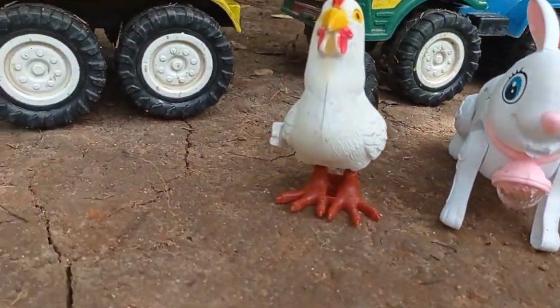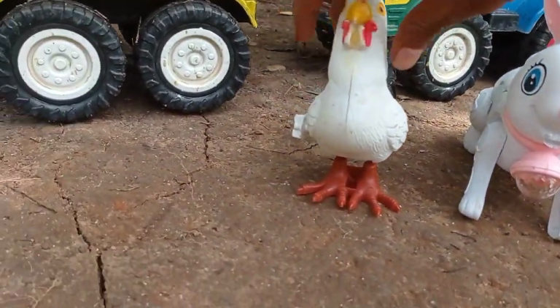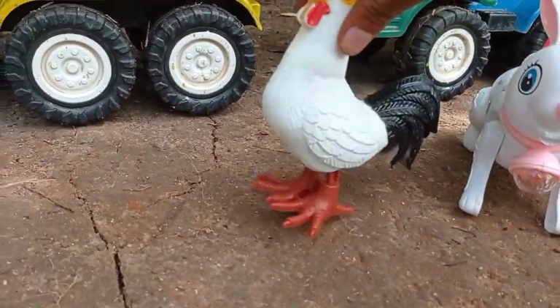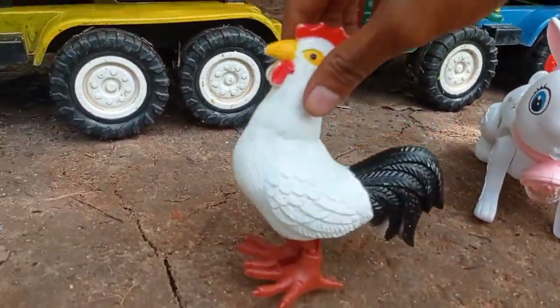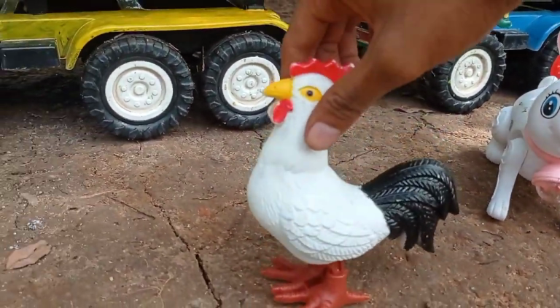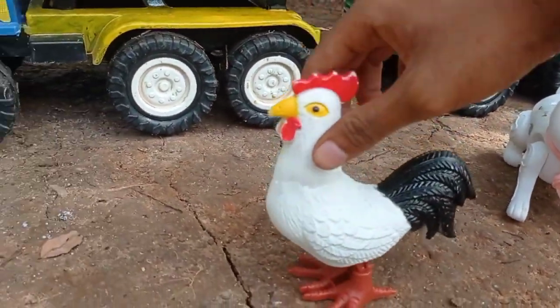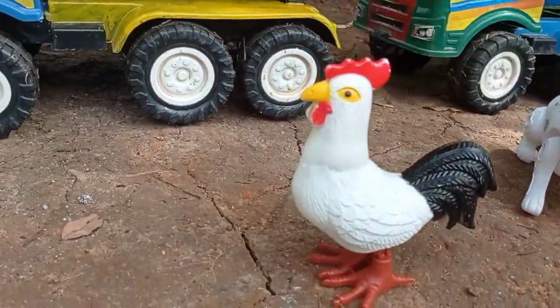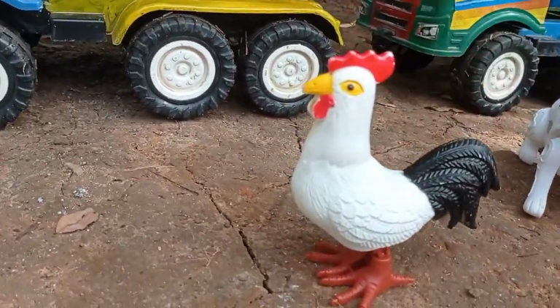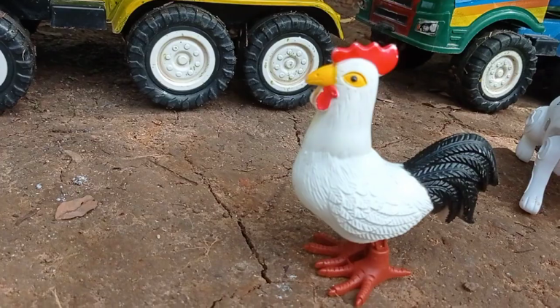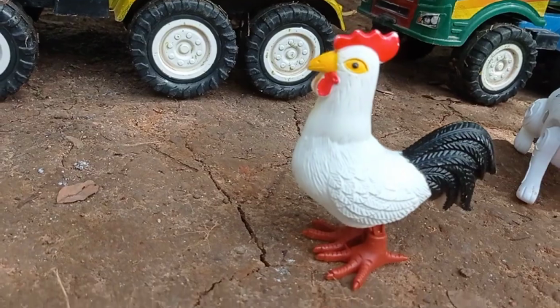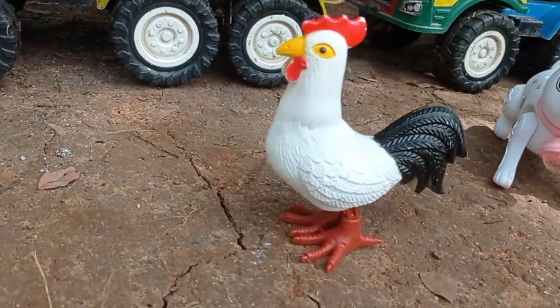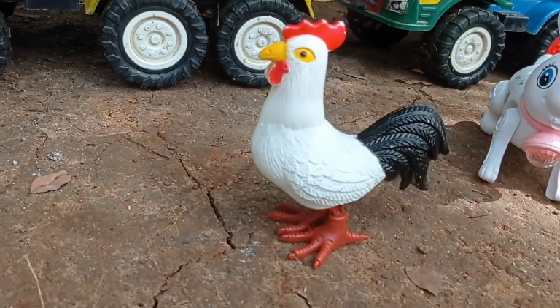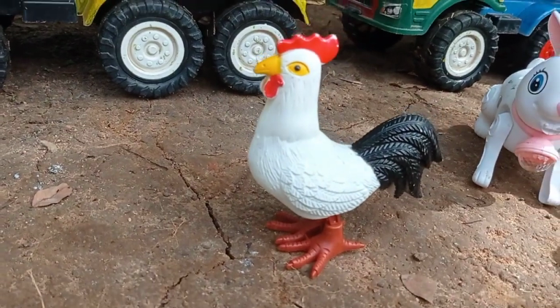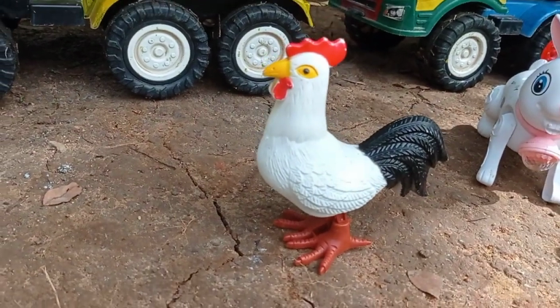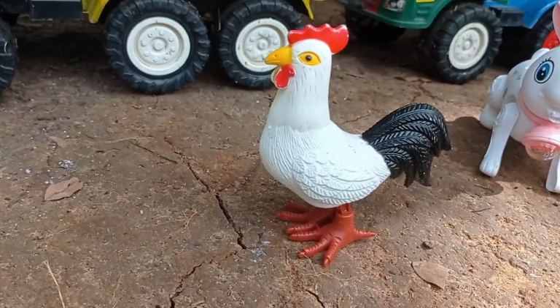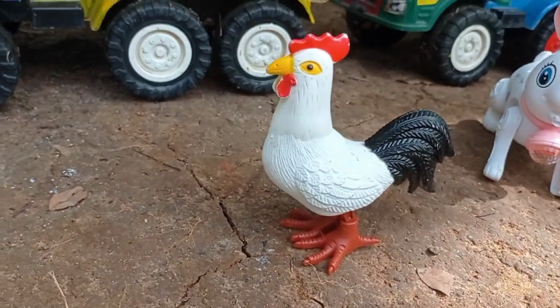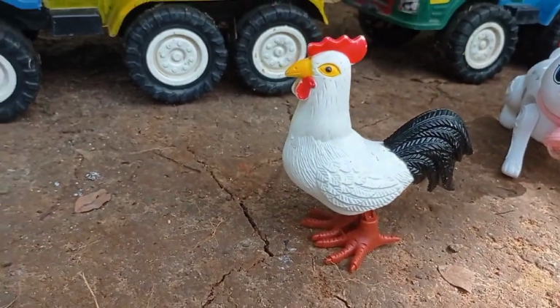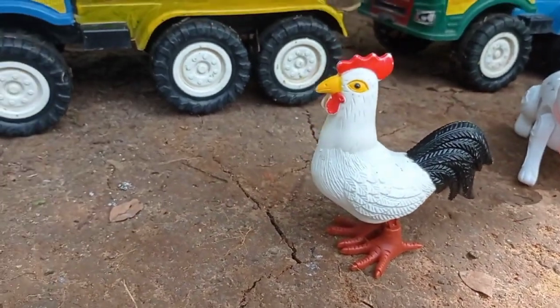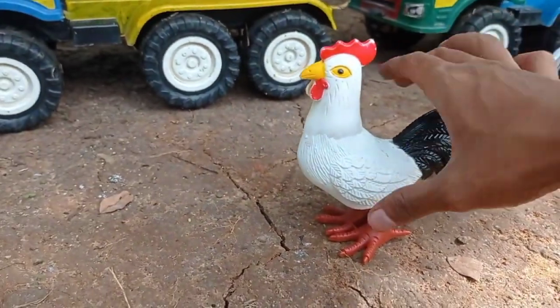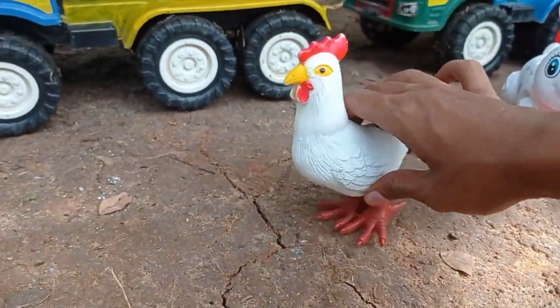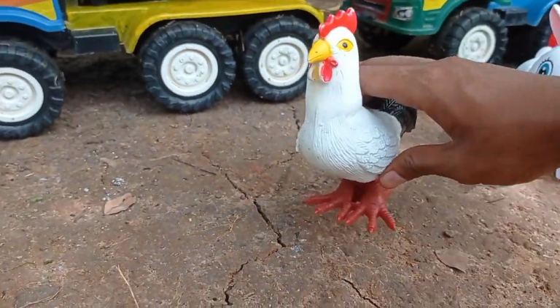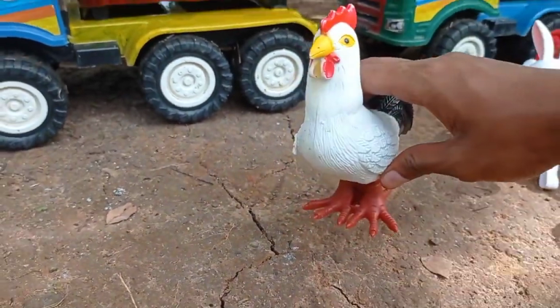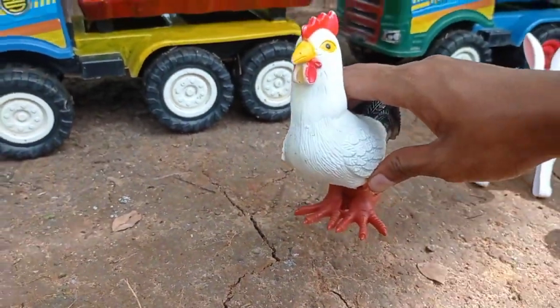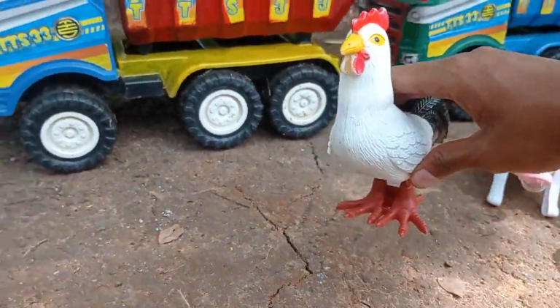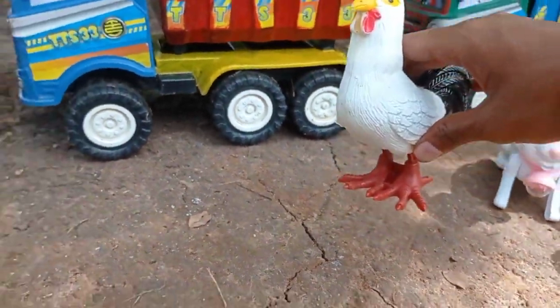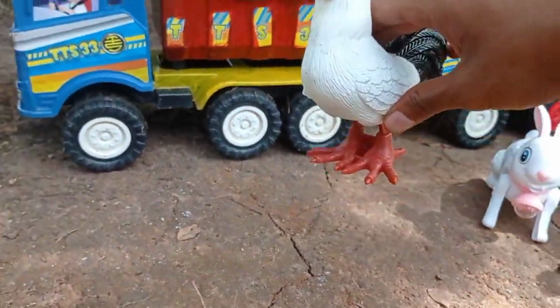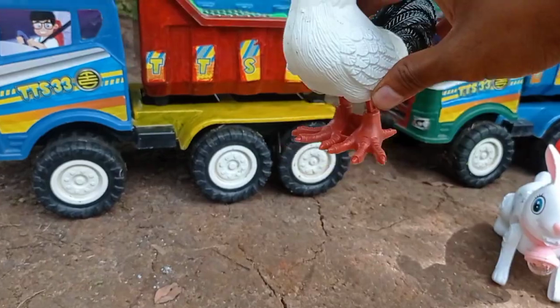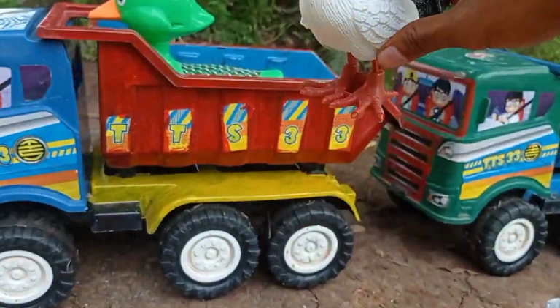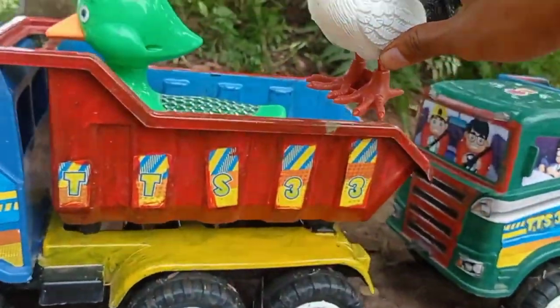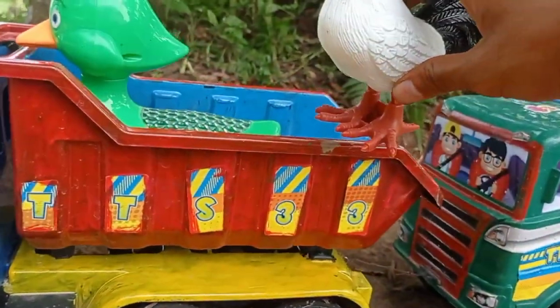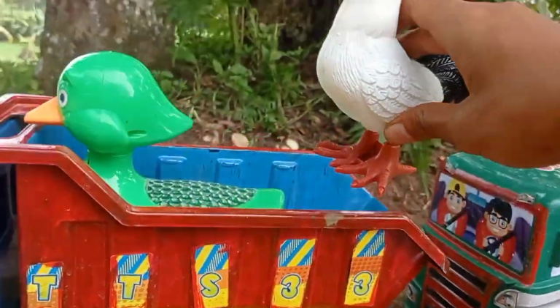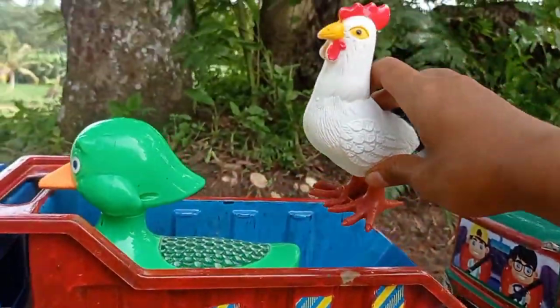Lihat teman, di sini ada ayam jago teman. Keren. Ayam jago.